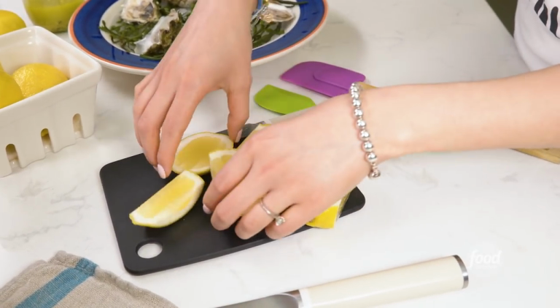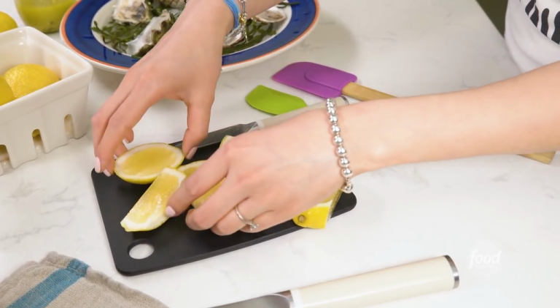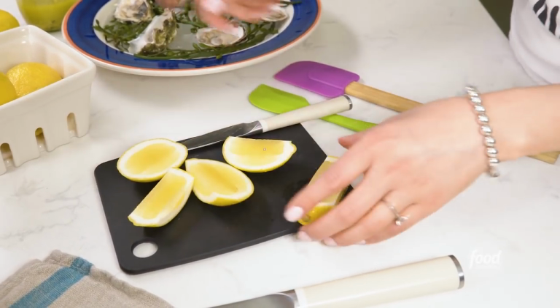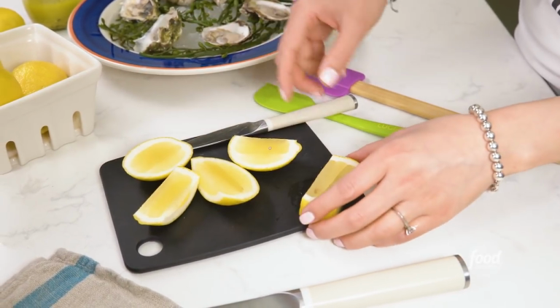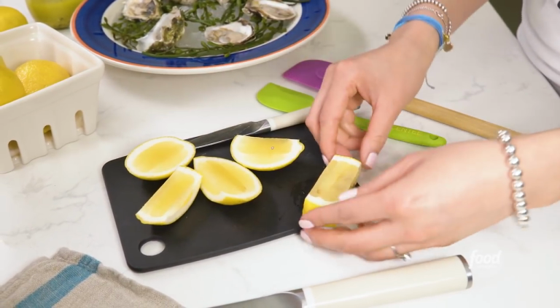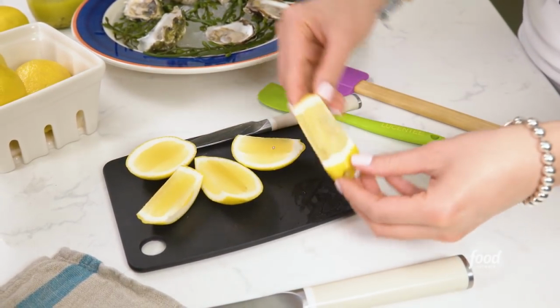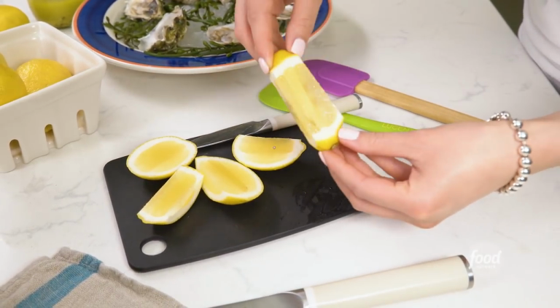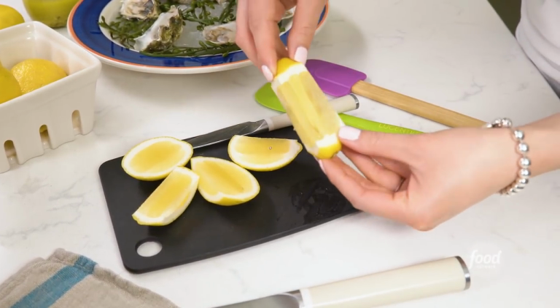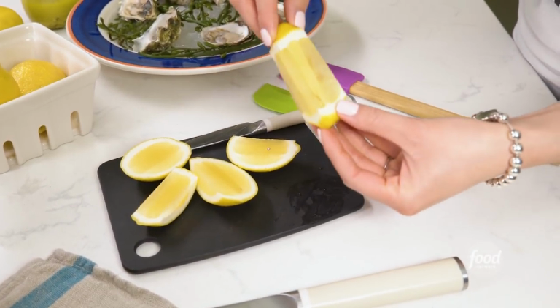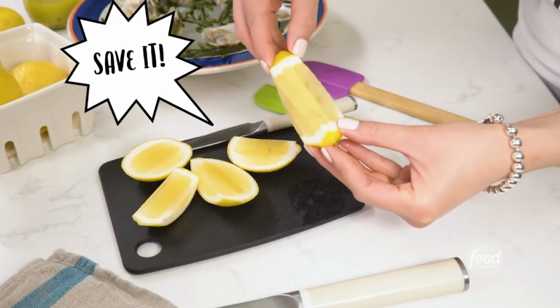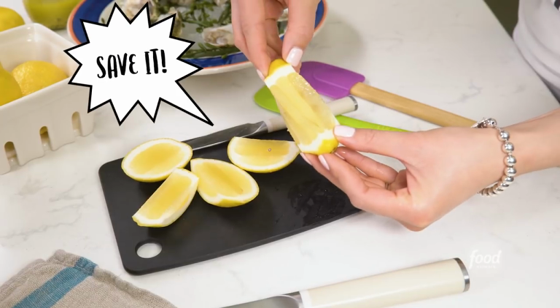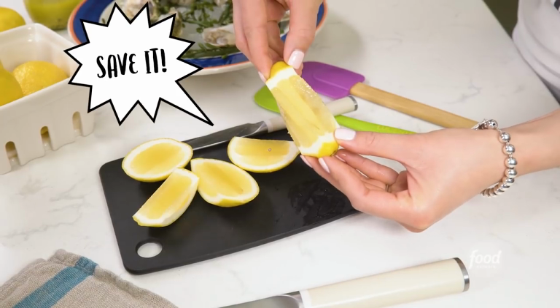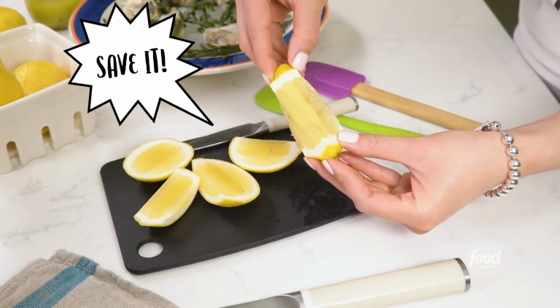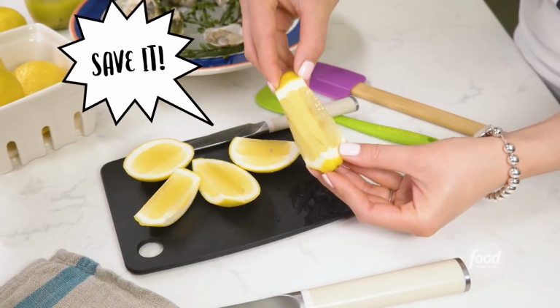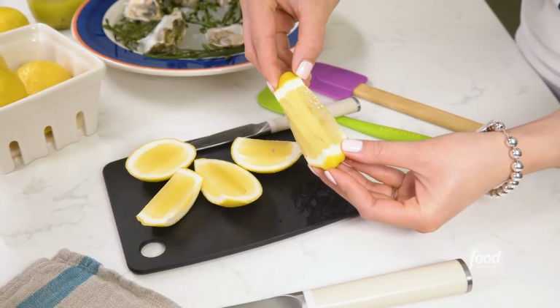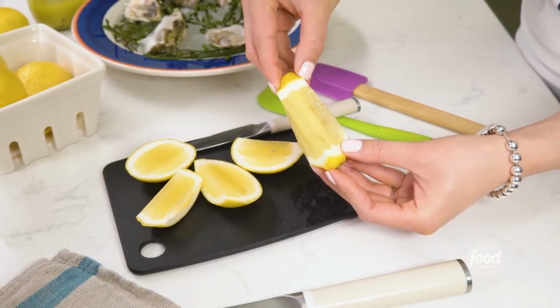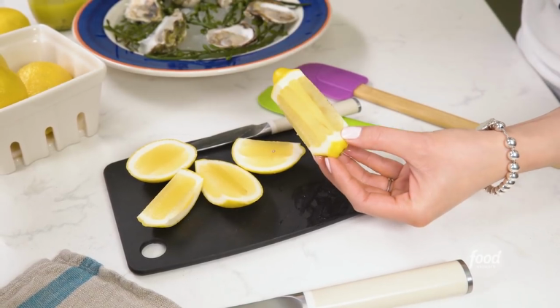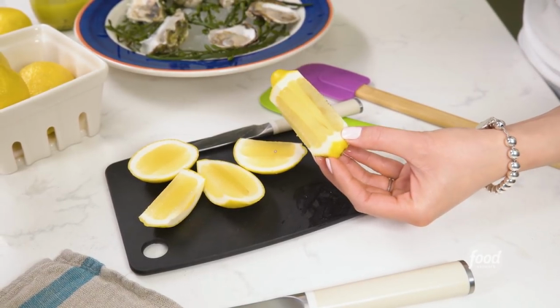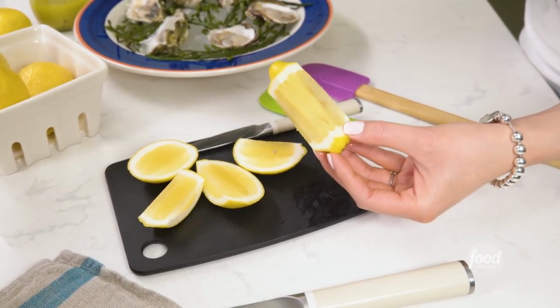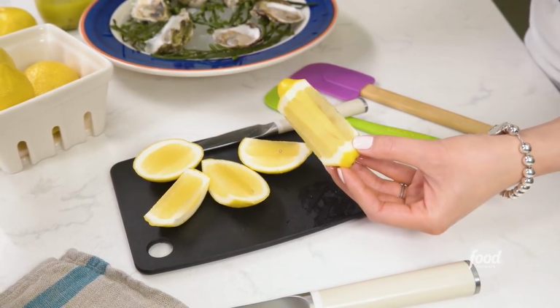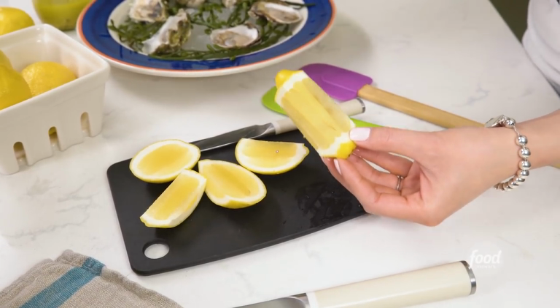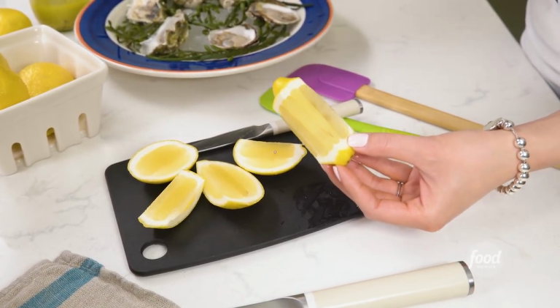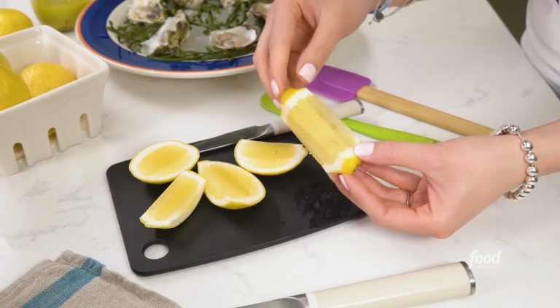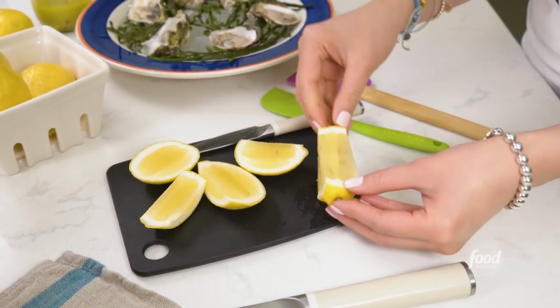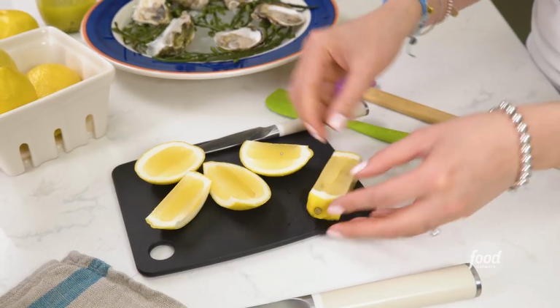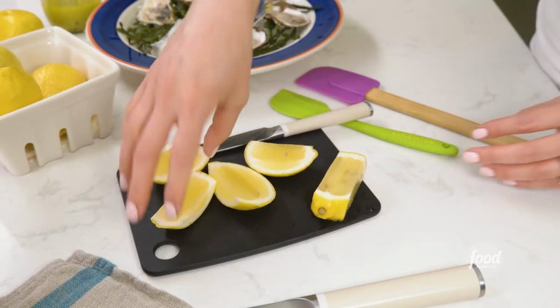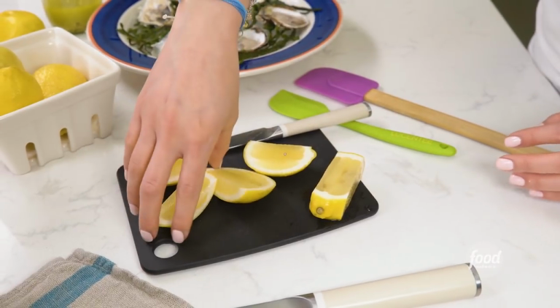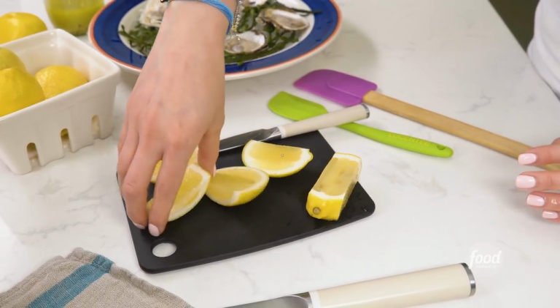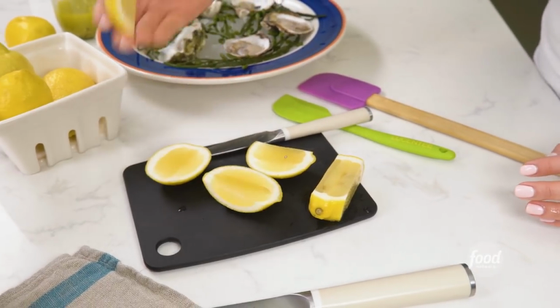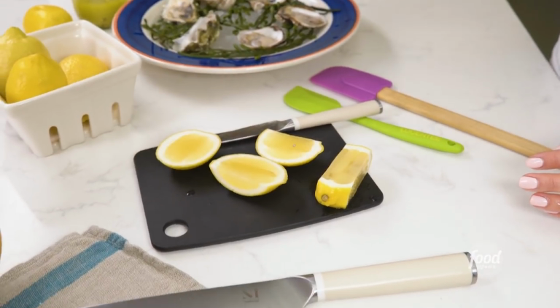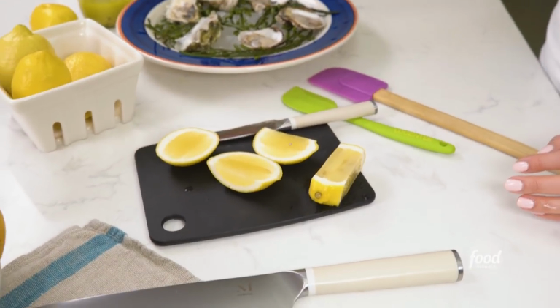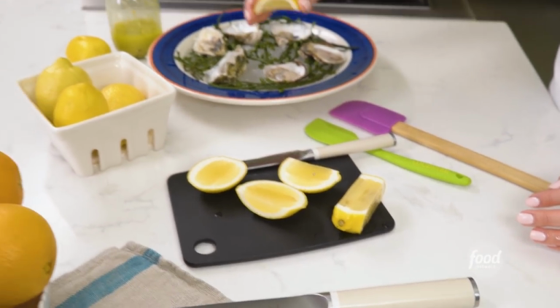This way you can squeeze it directly. This middle part, you can squeeze it out, put it in a jar, strain it. You can make lemonade or use it for your fresh vinaigrette. But for now, I'm going to make some oysters.